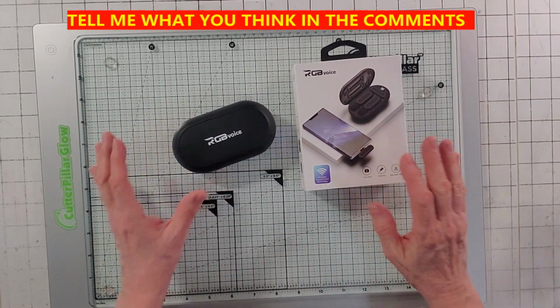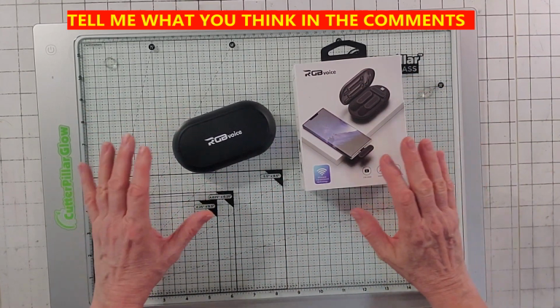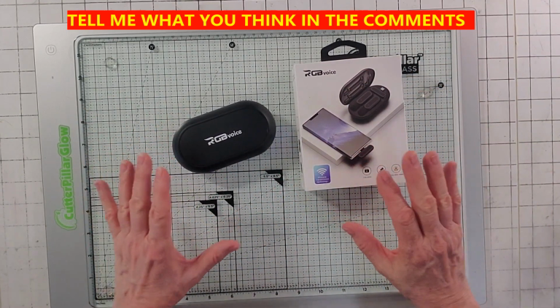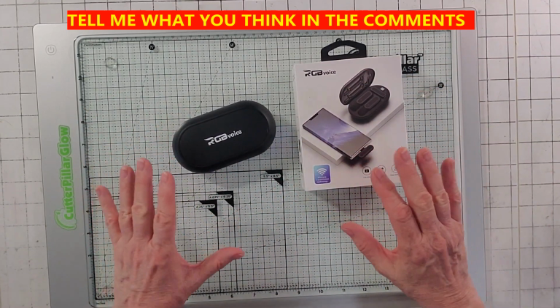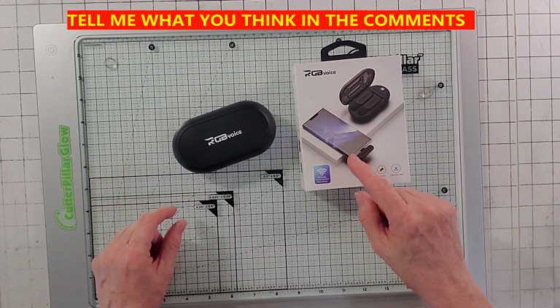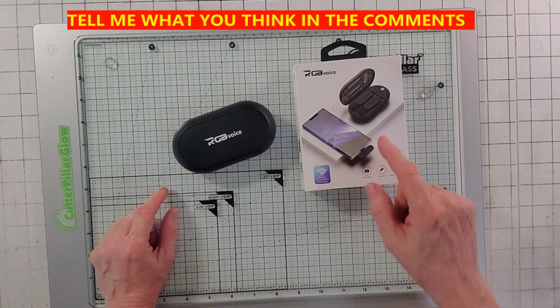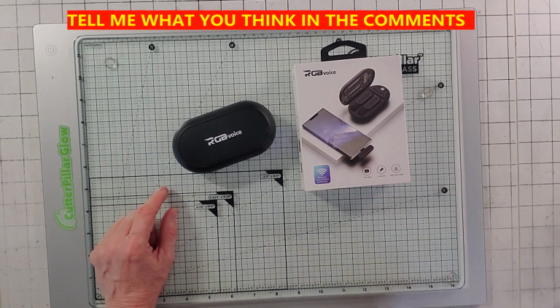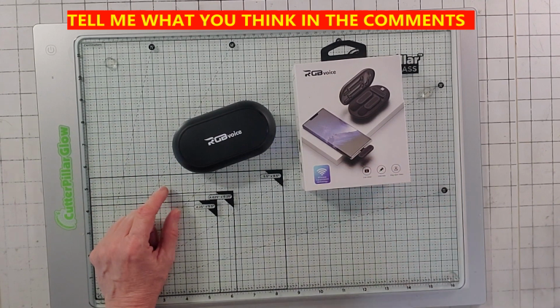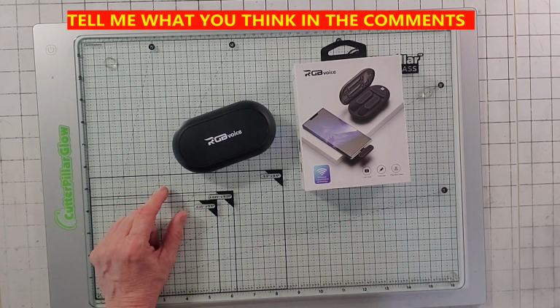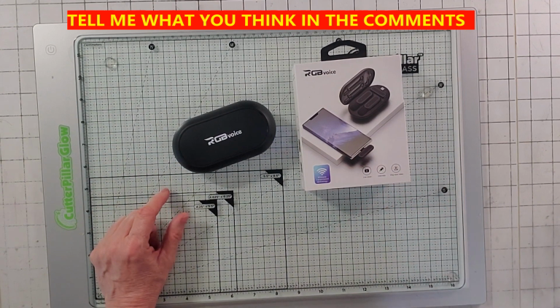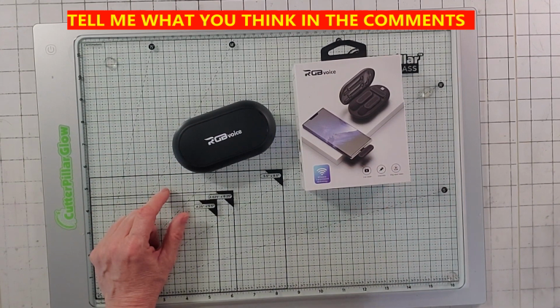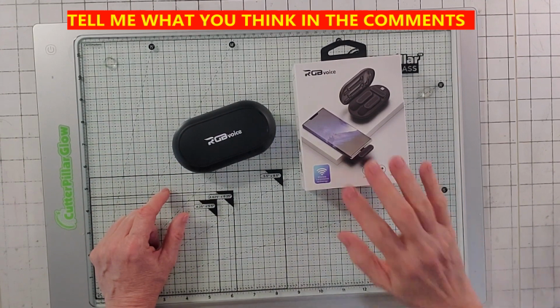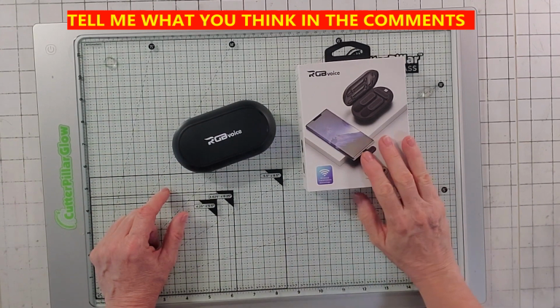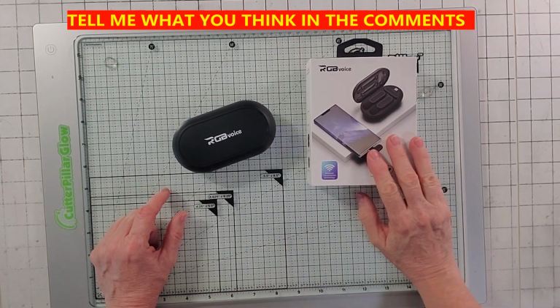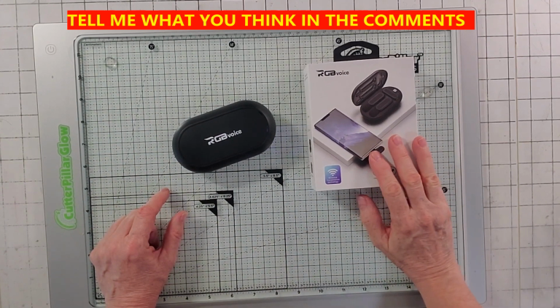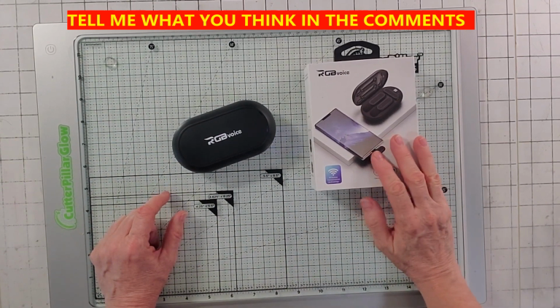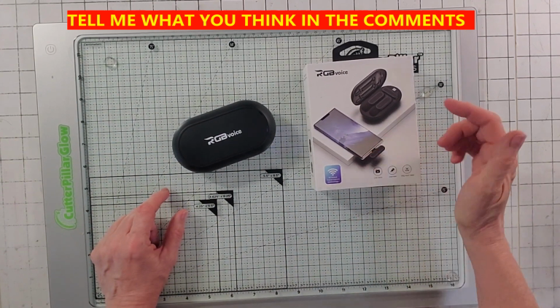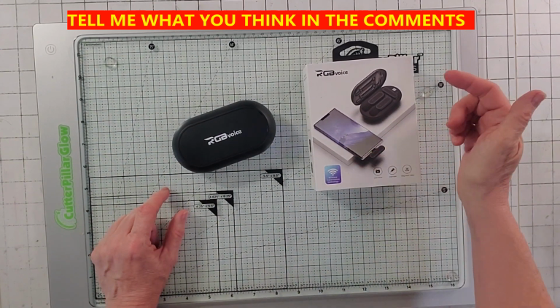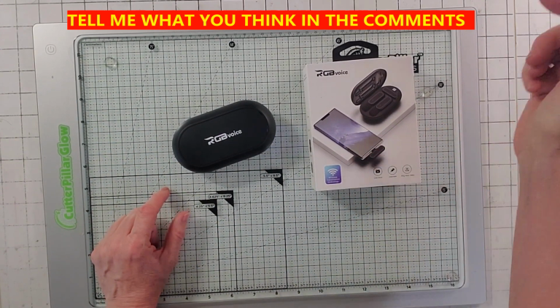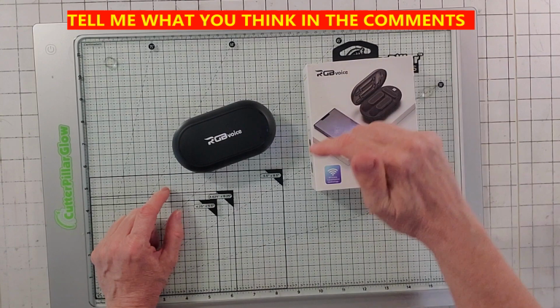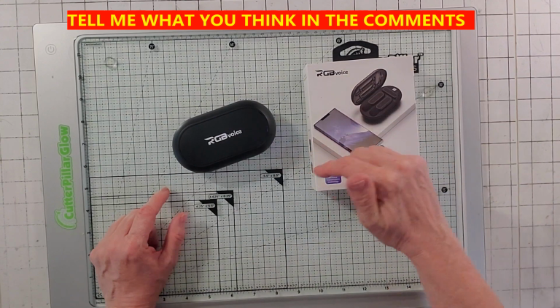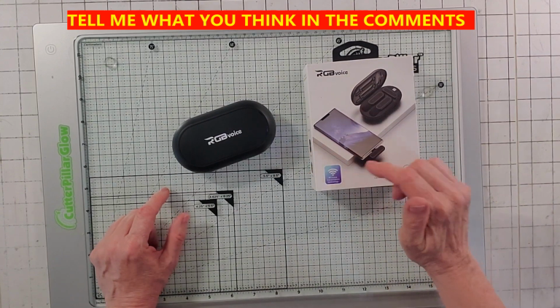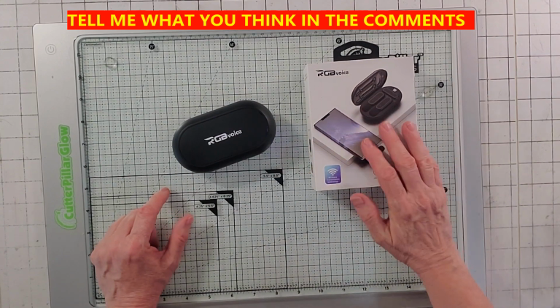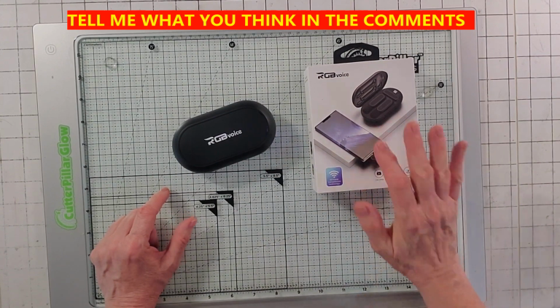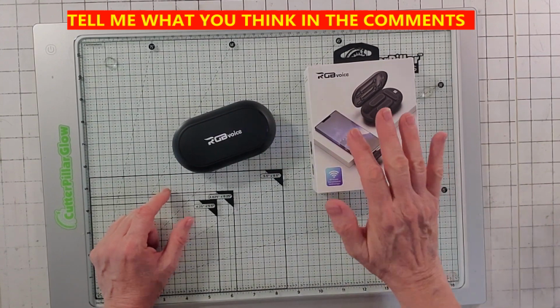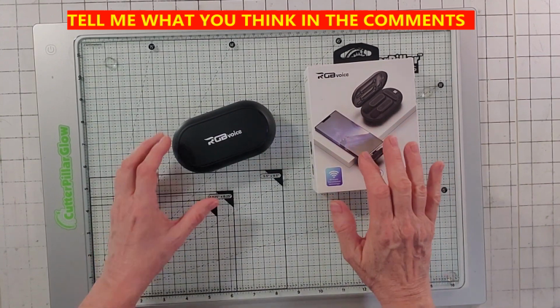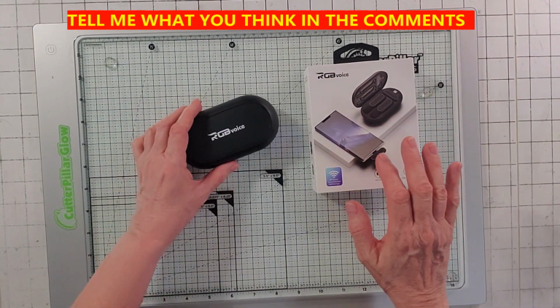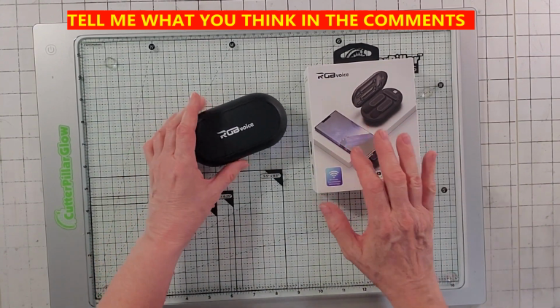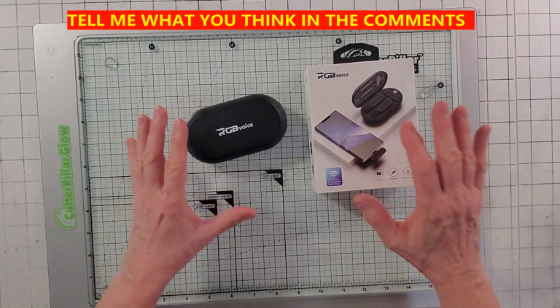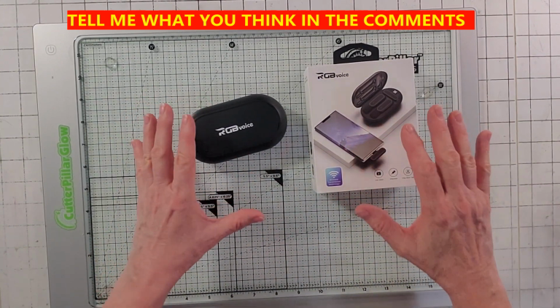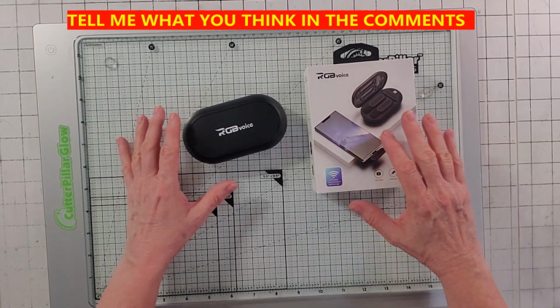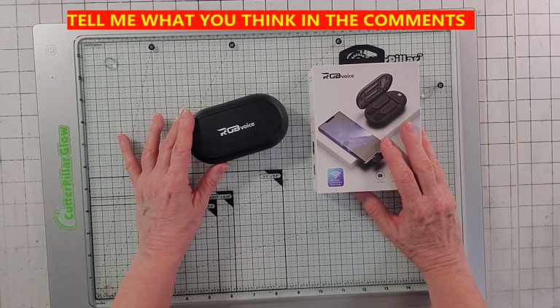I wanted to share something with you because I've been doing these for like four years, and I decided to get into the 21st century. I wanted to show you my new microphone.